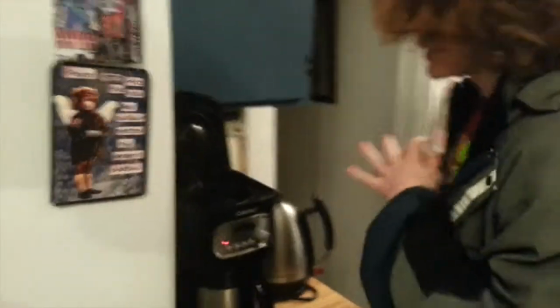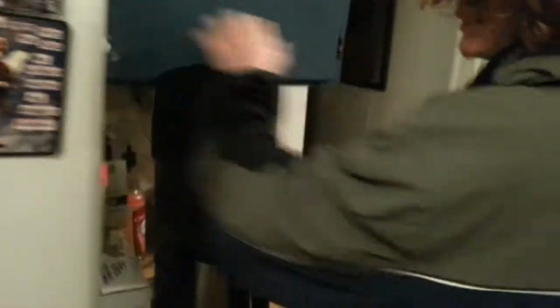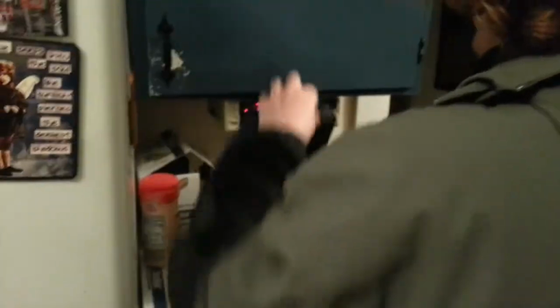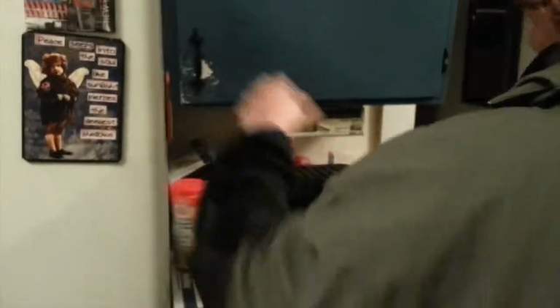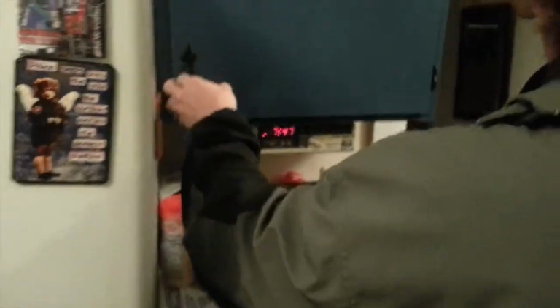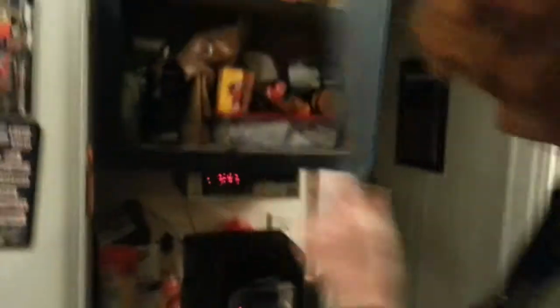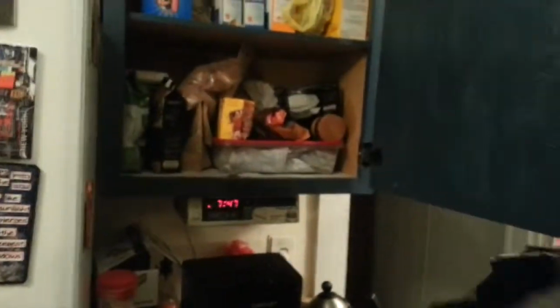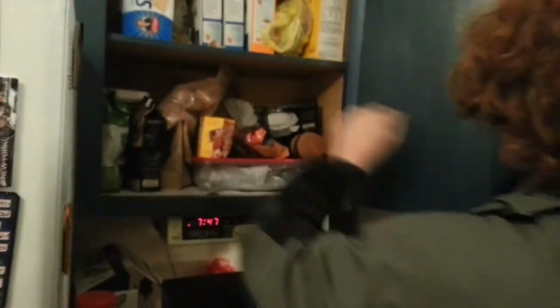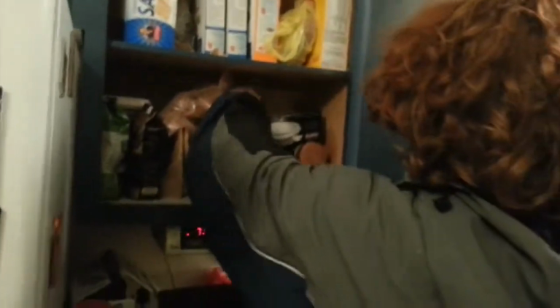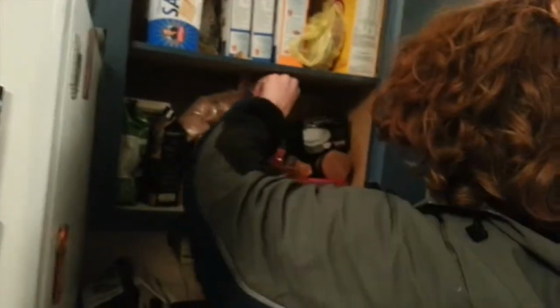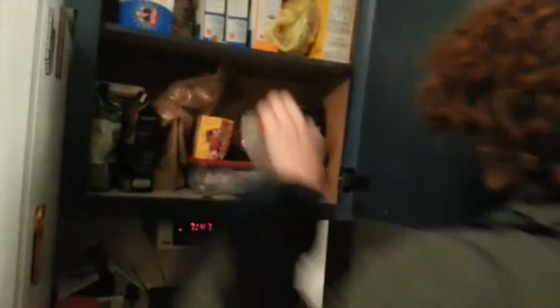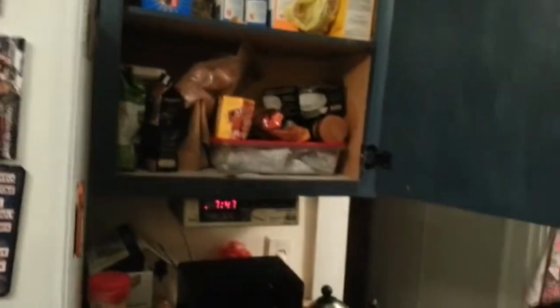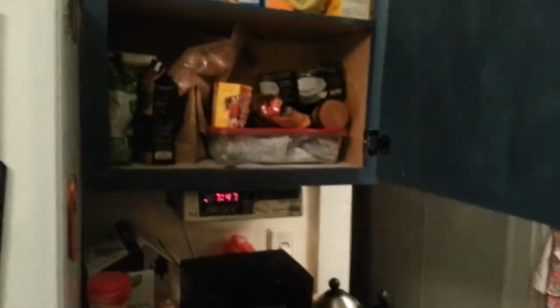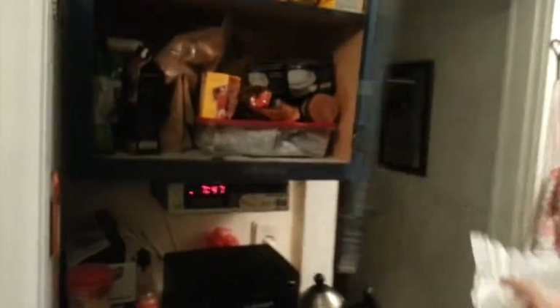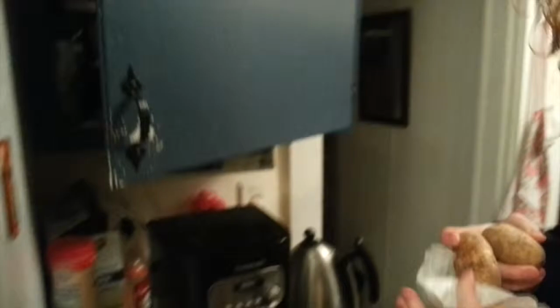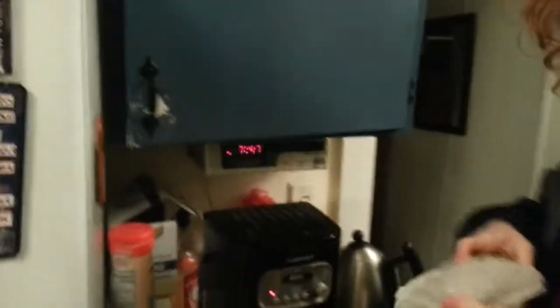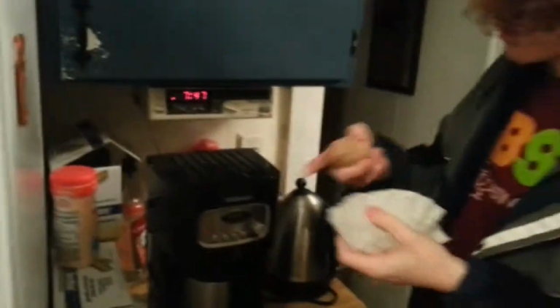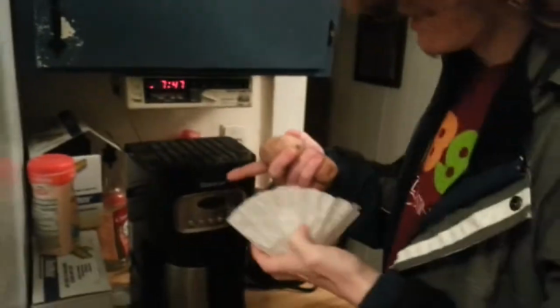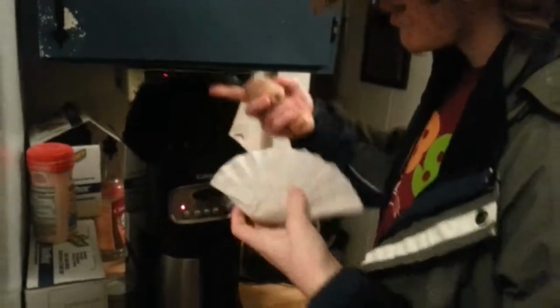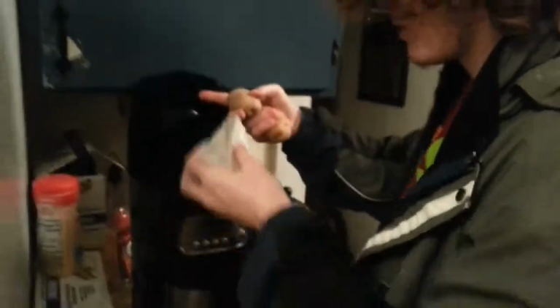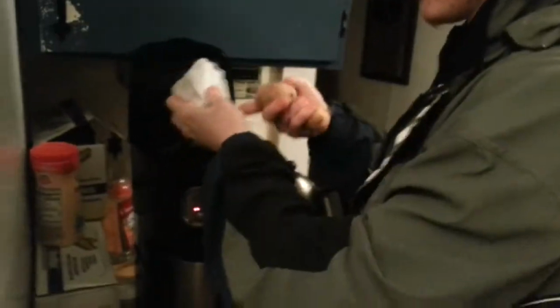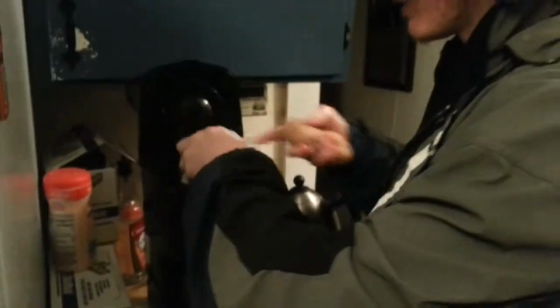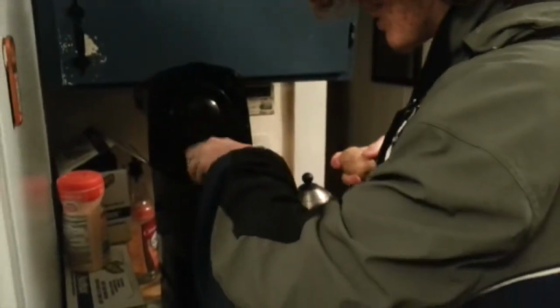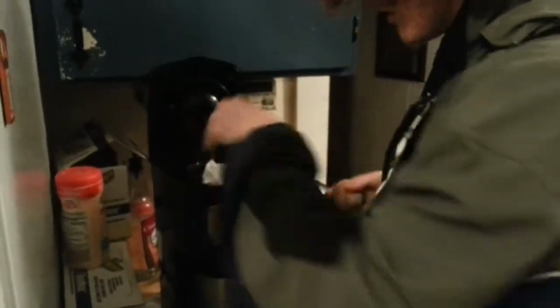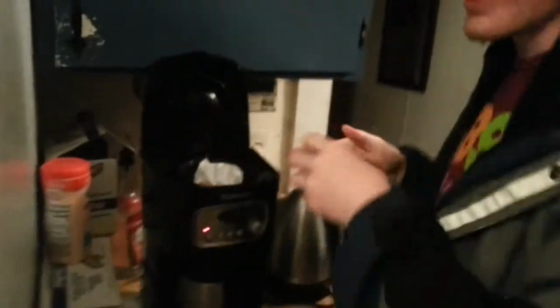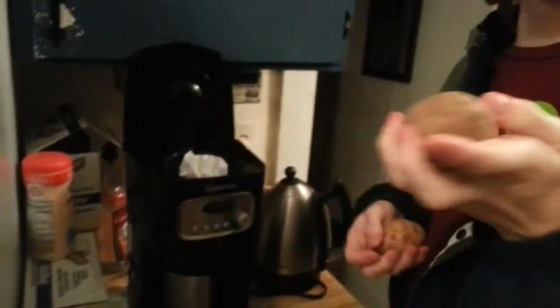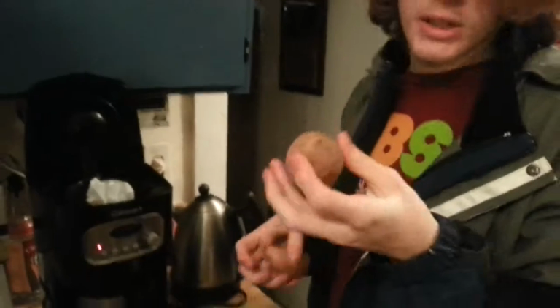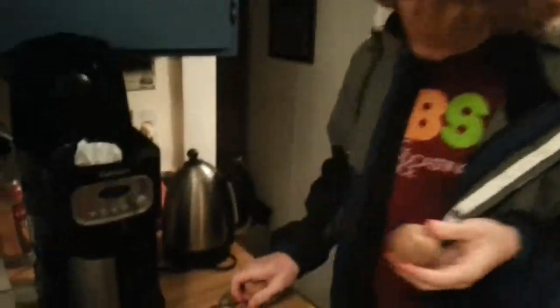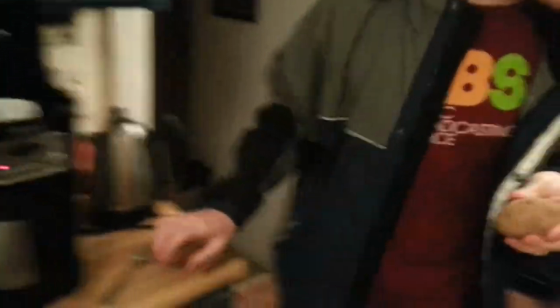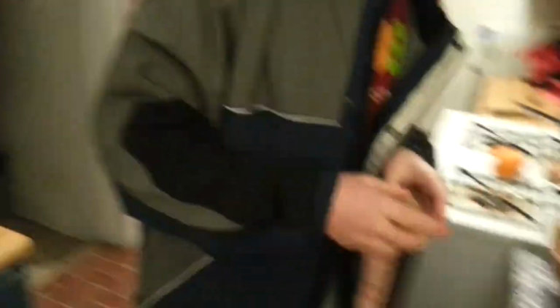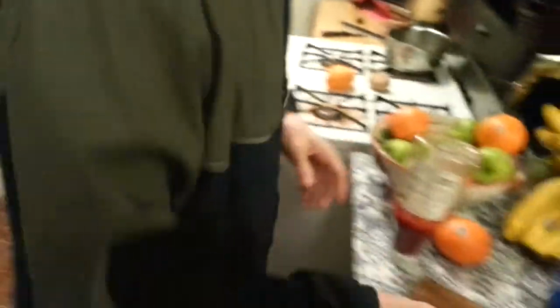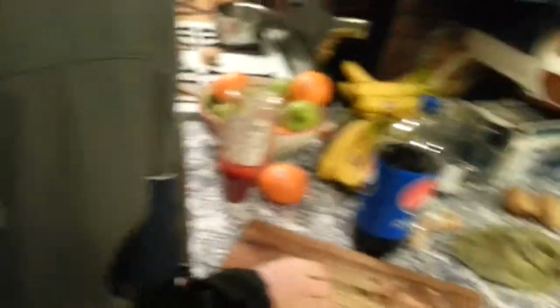We need a coffee filter, of course, otherwise this potato's gonna get all inside it. And you can actually replace your moisture with some potato.